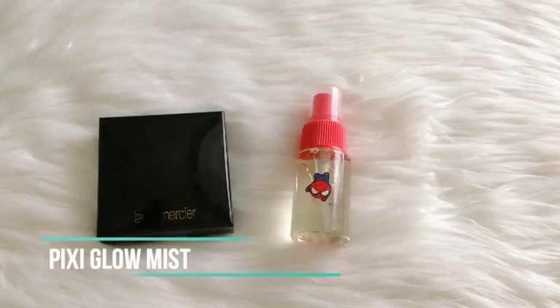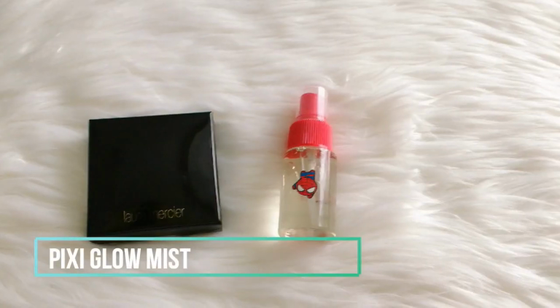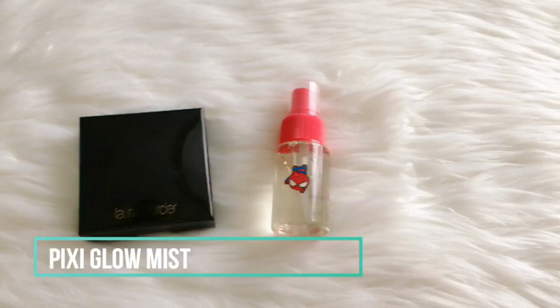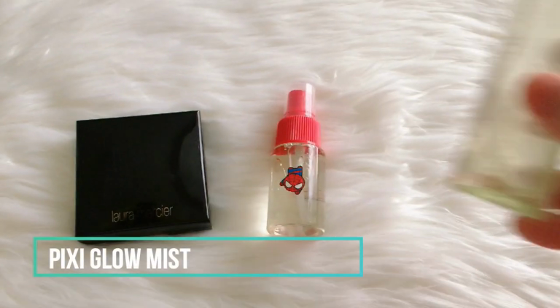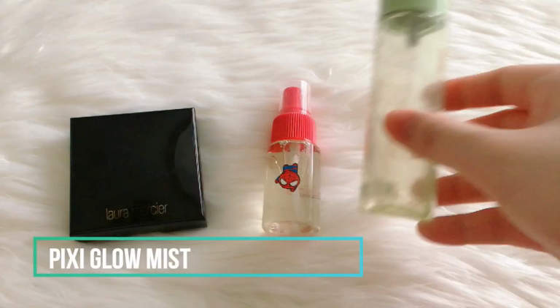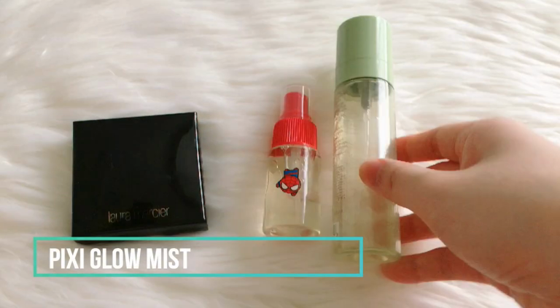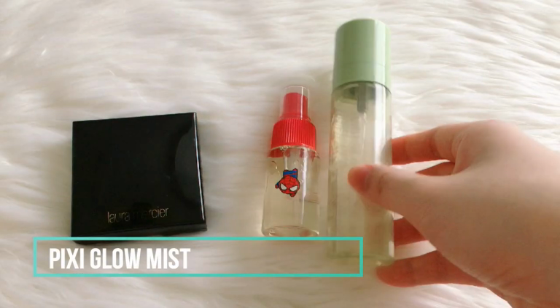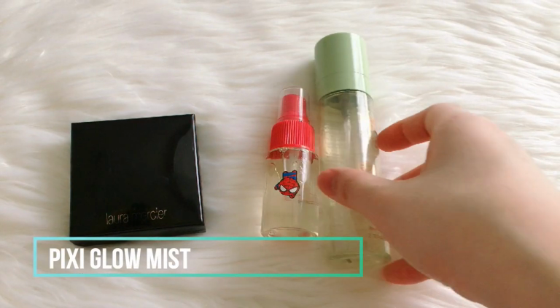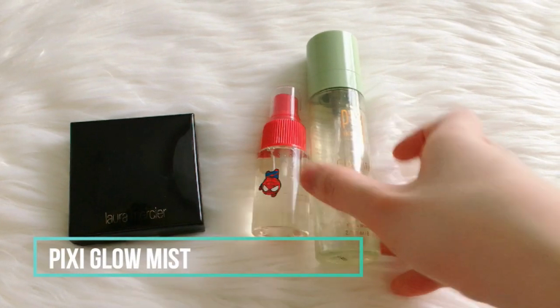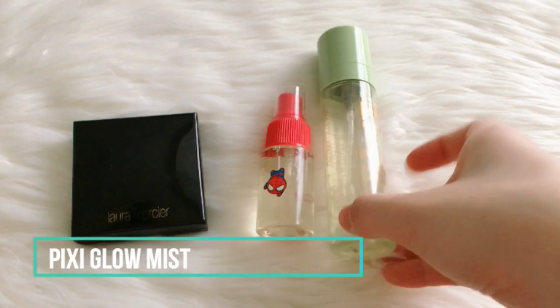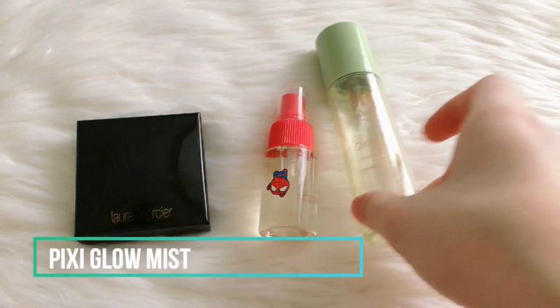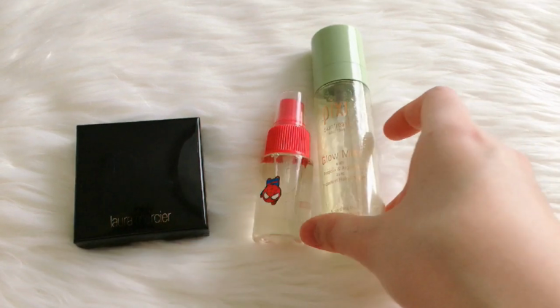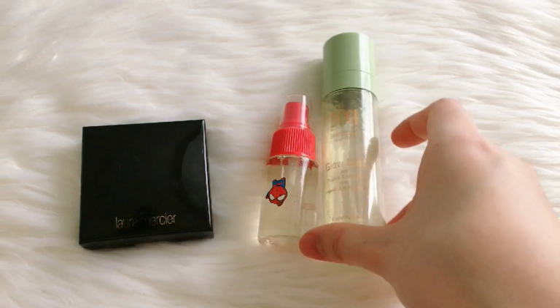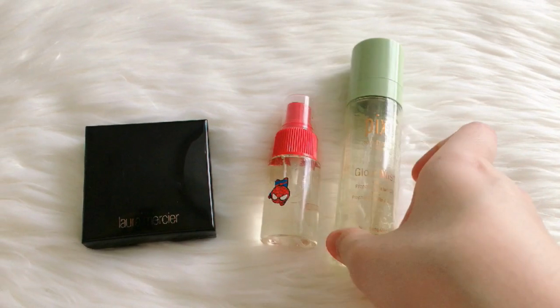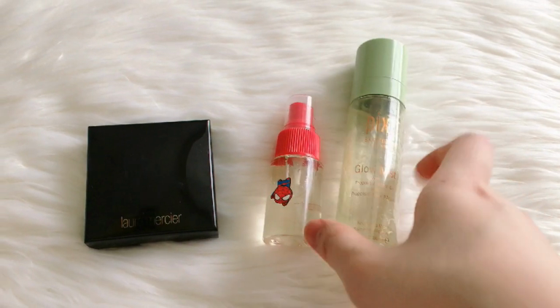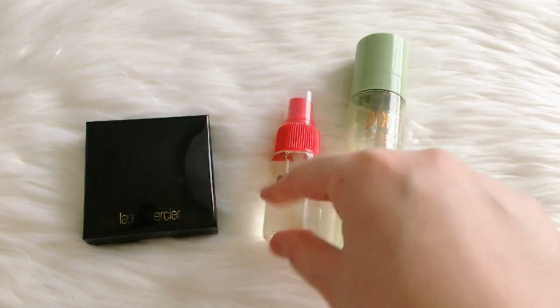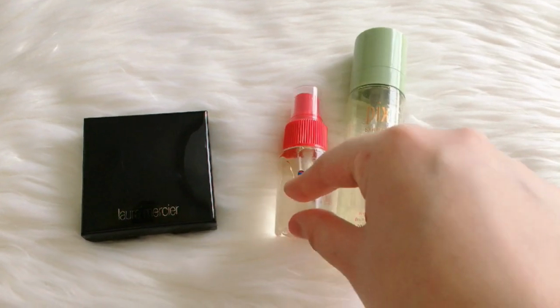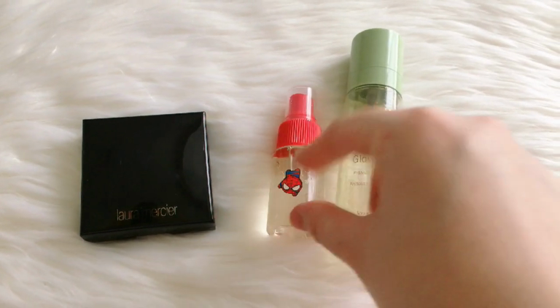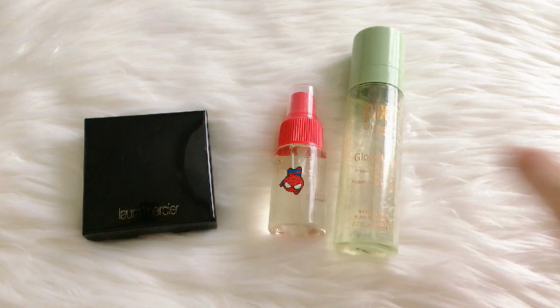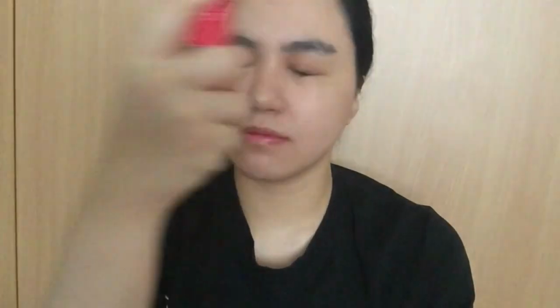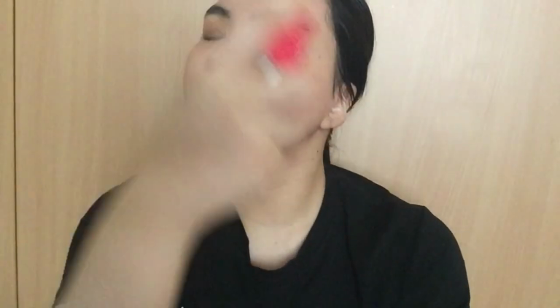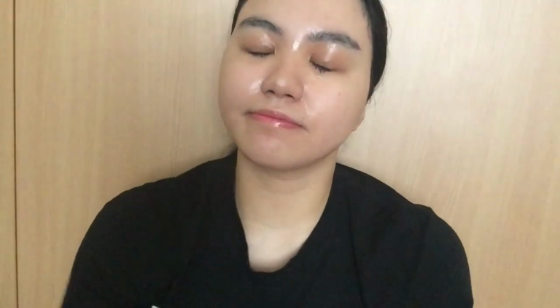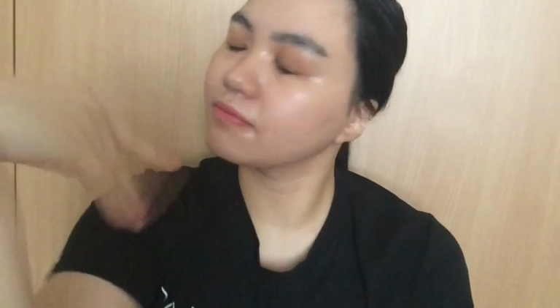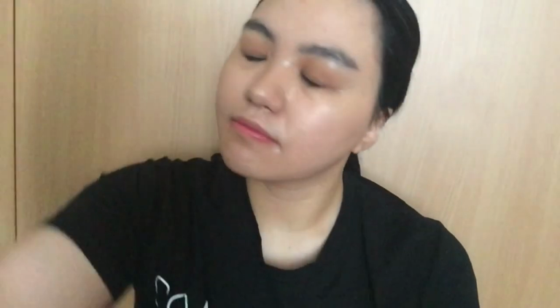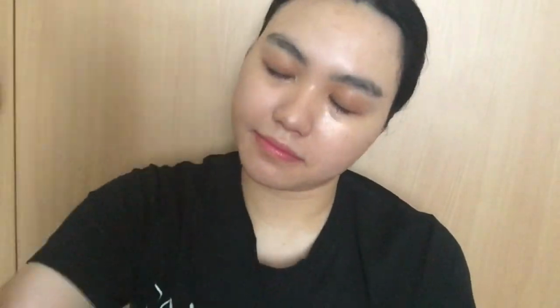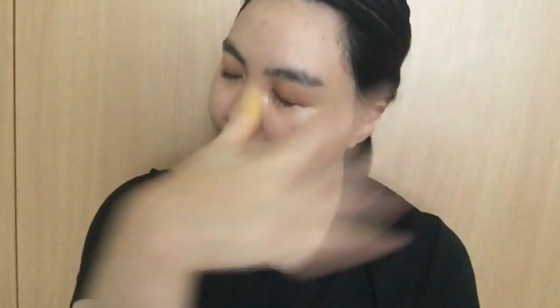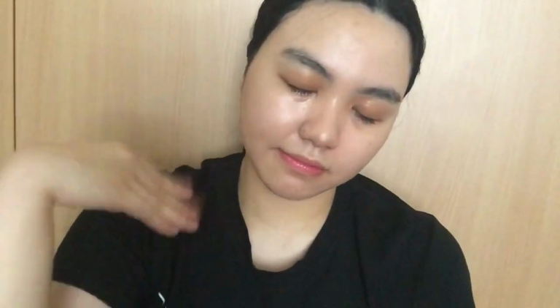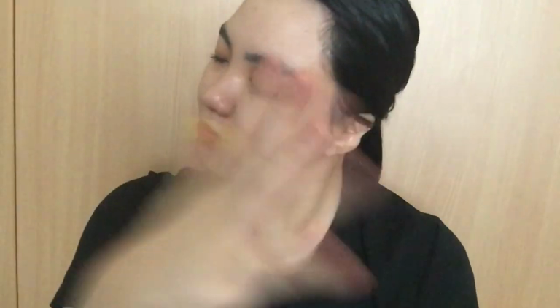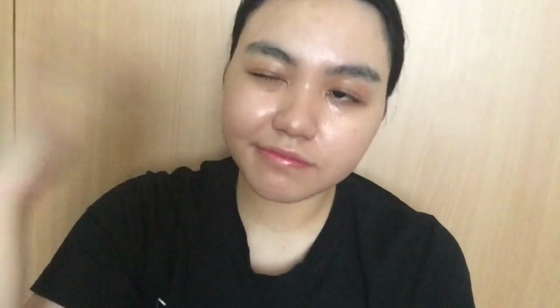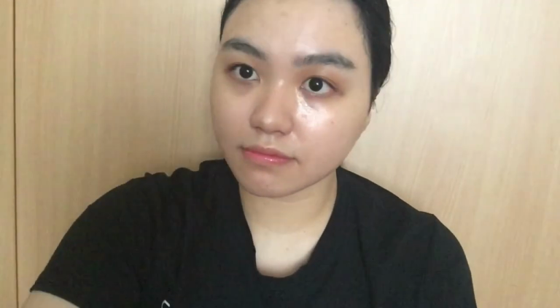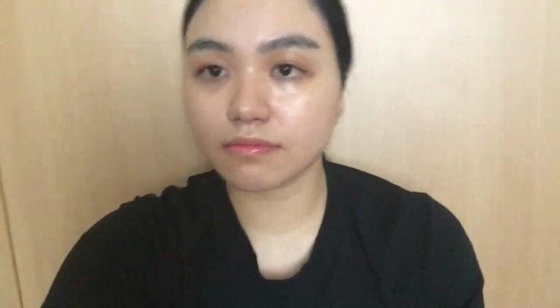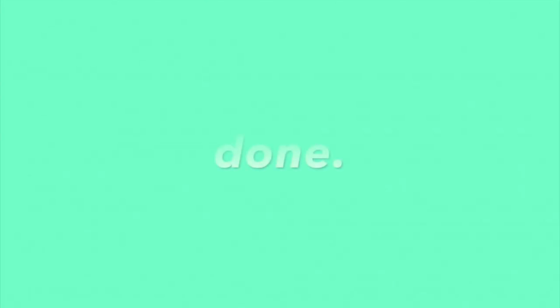For the final touch I will be using my Pixi Glow Mist as a setting spray. The original bottle was broken so I just transferred it to my mini Spider-Man bottle for traveling. I will spray it all over my face and we're done.